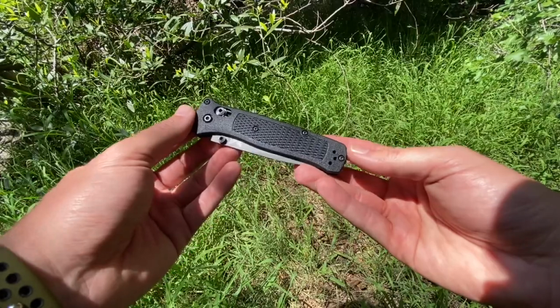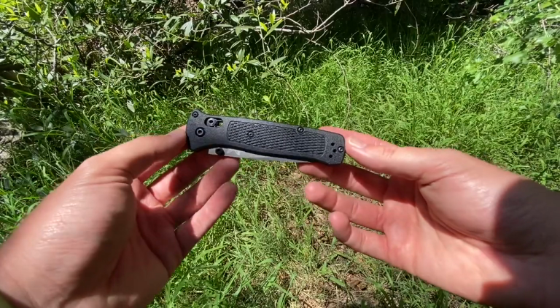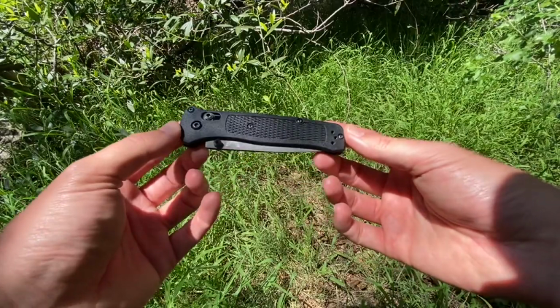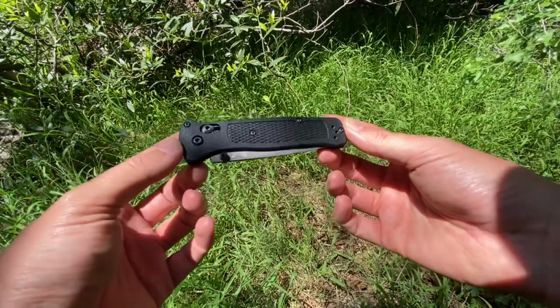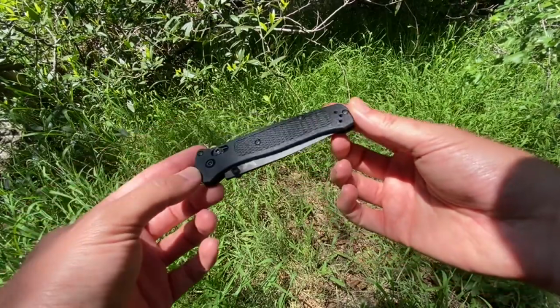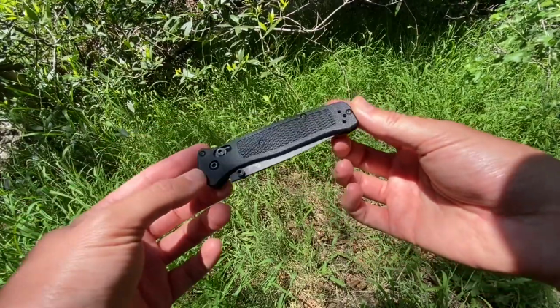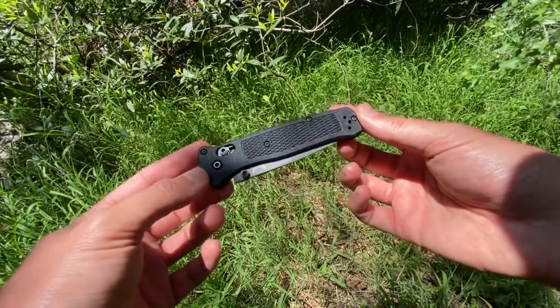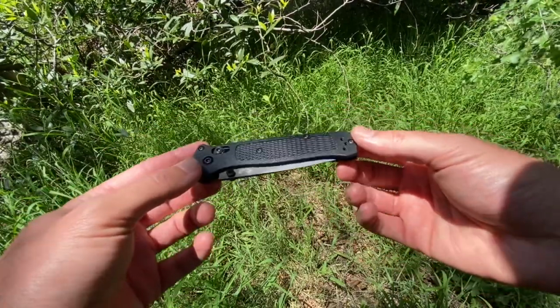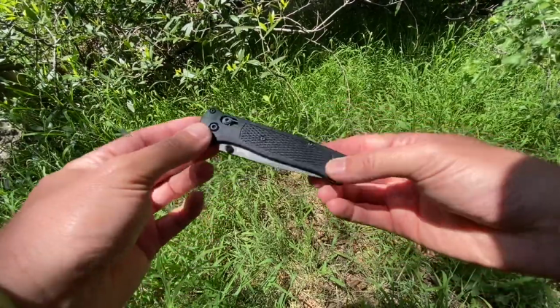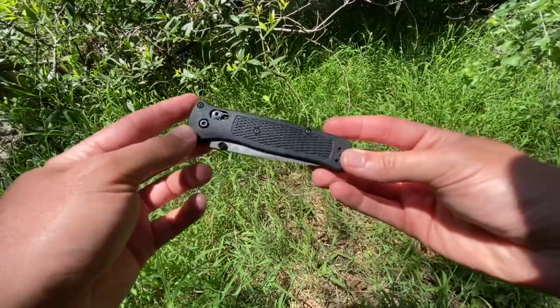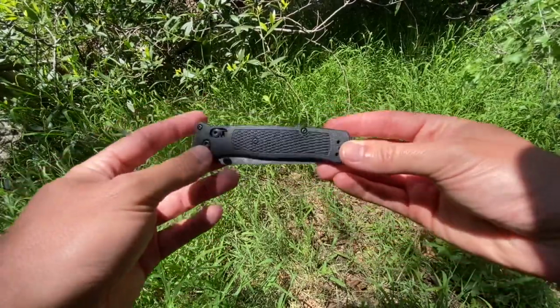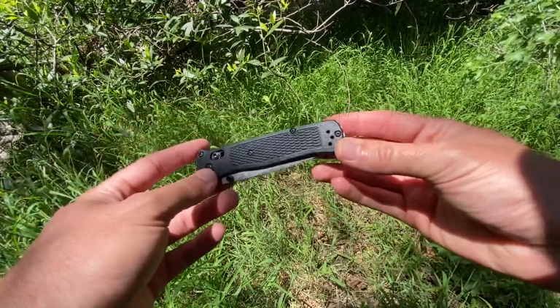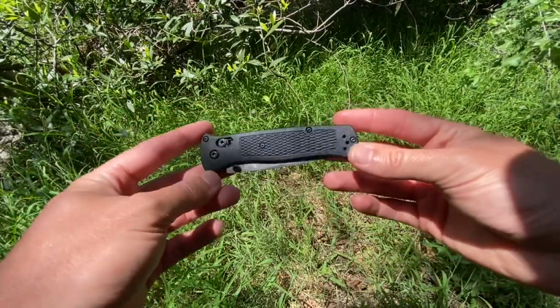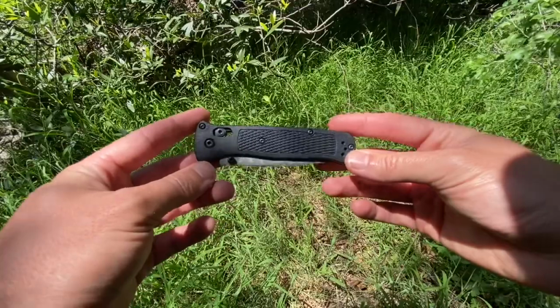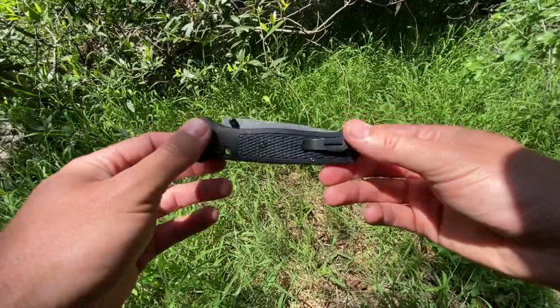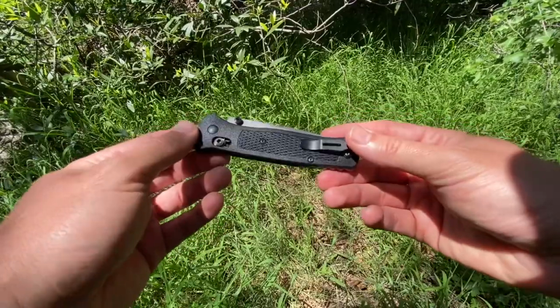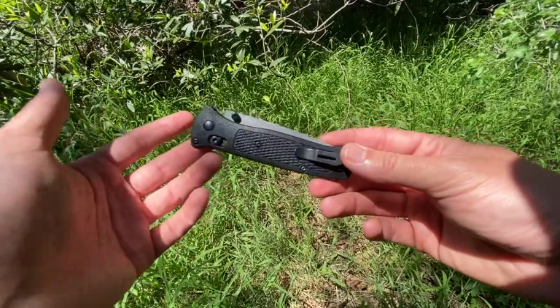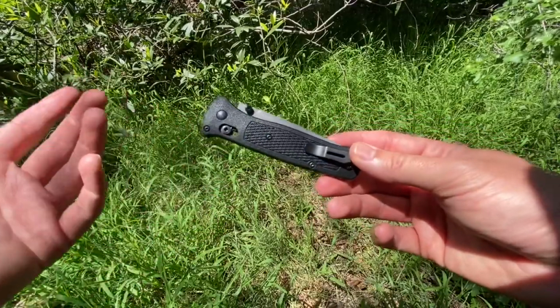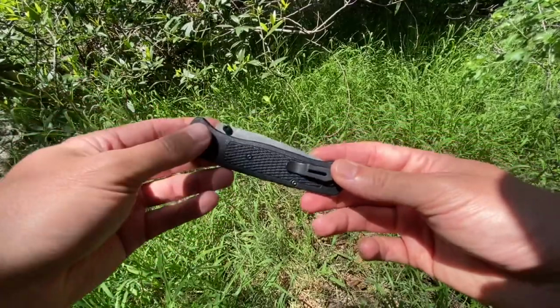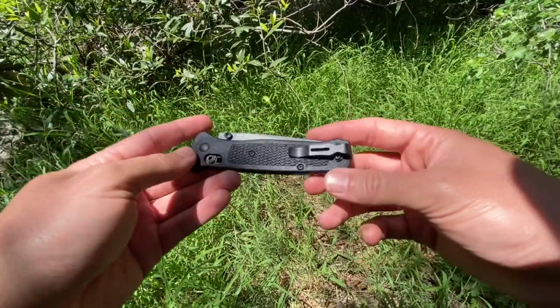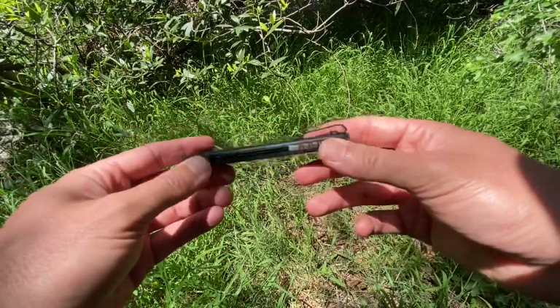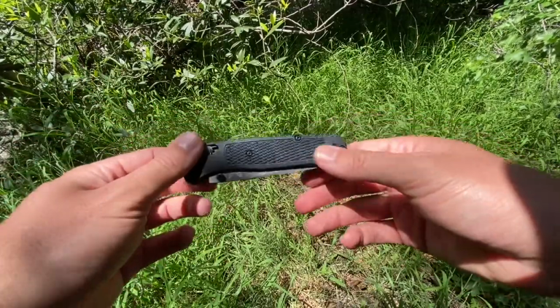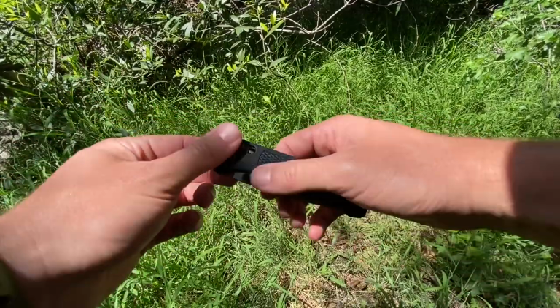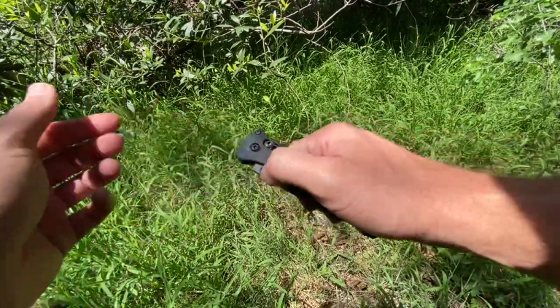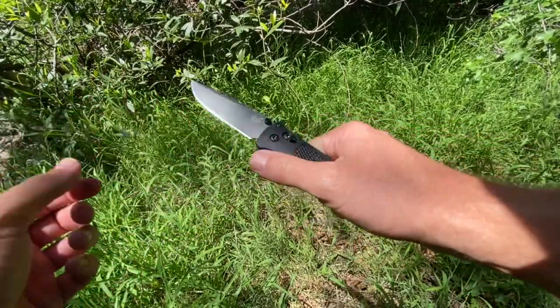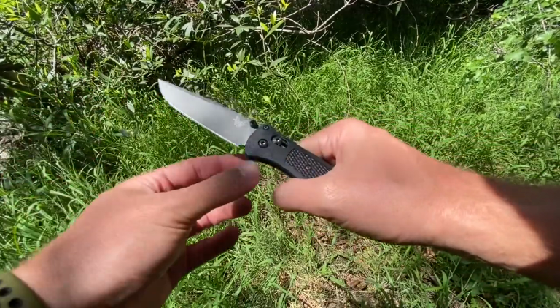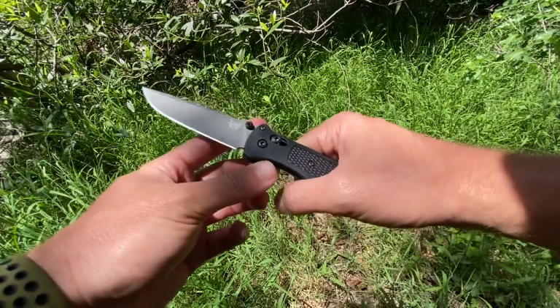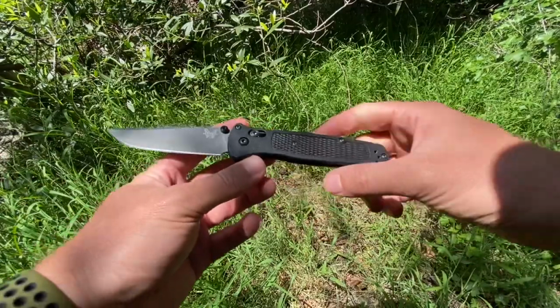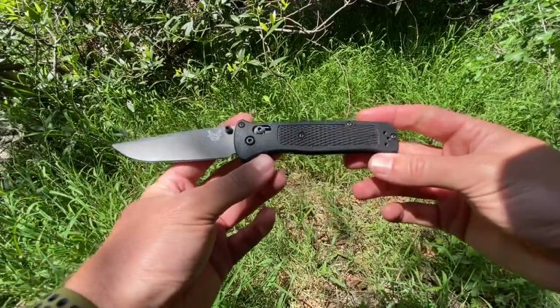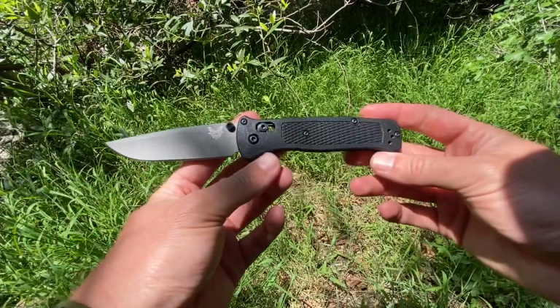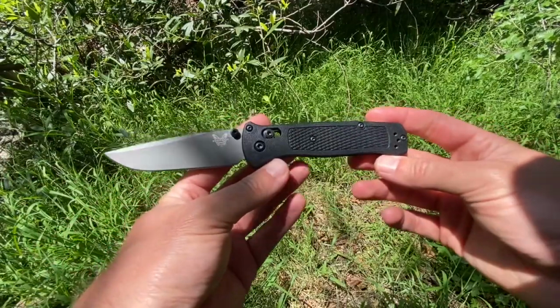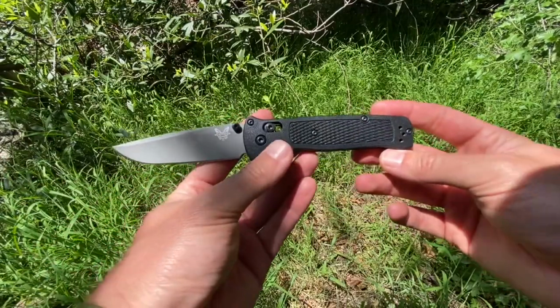Hey everybody, Jake here from Bearded Gear, and I've got a first impressions to do for you. I unboxed this knife just a day or two ago from Rivers Edge Cutlery, and this is the Benchmade Bailout.